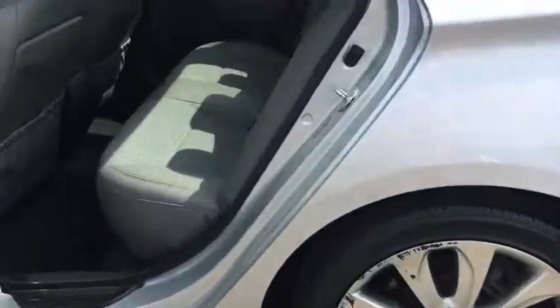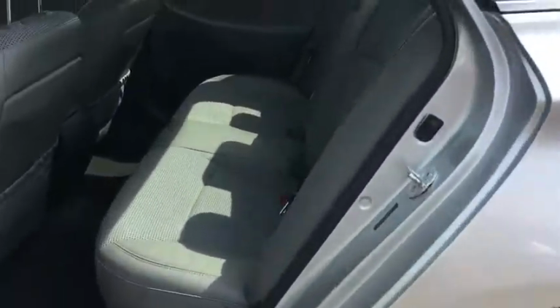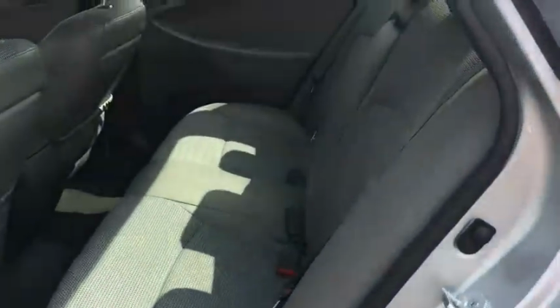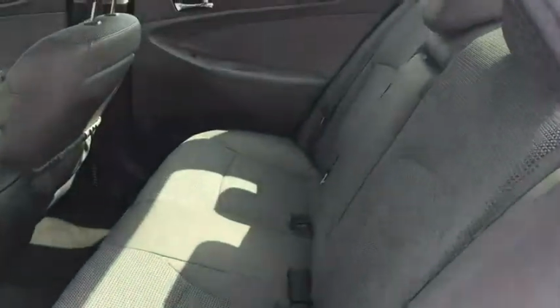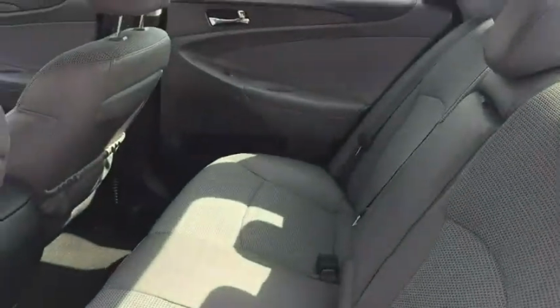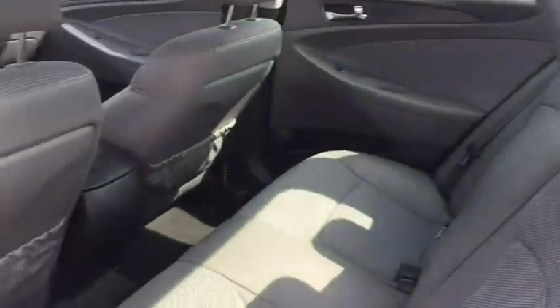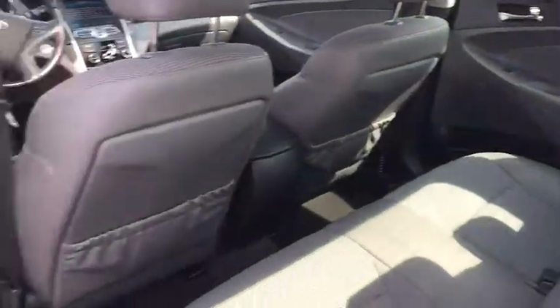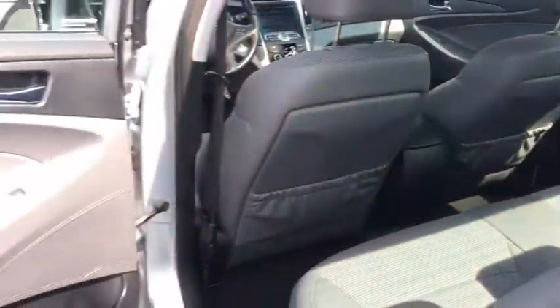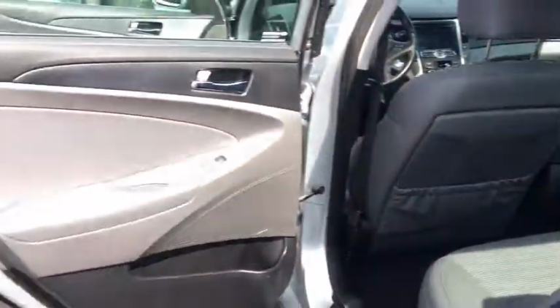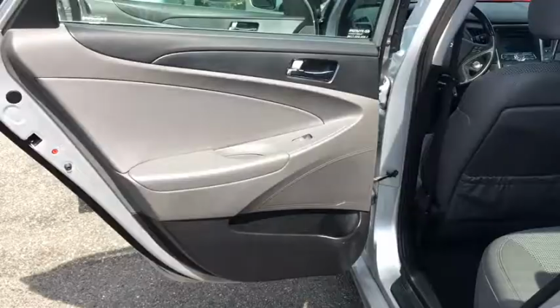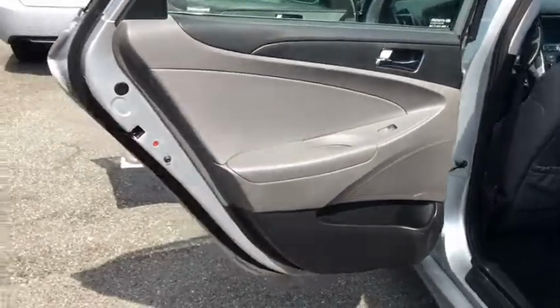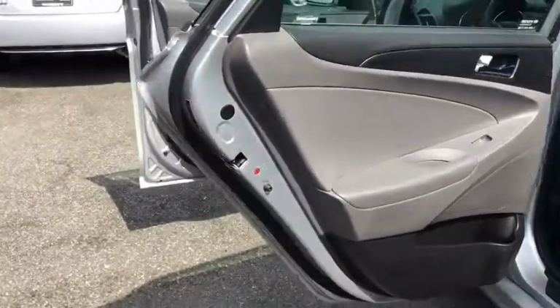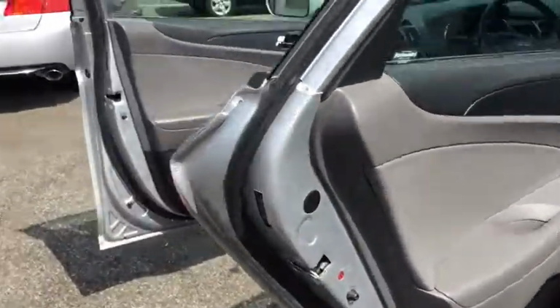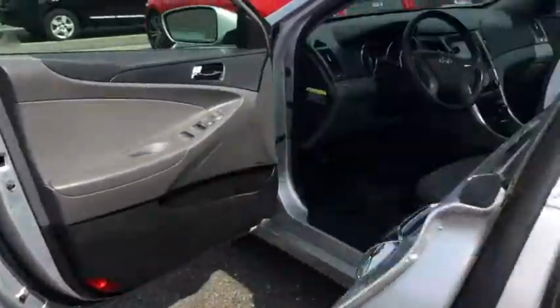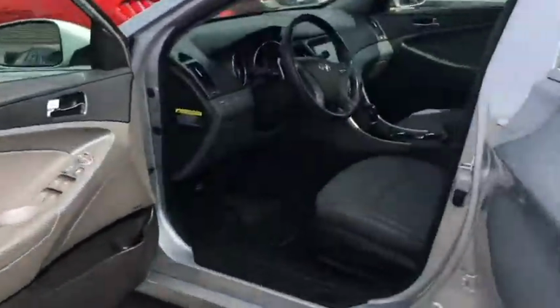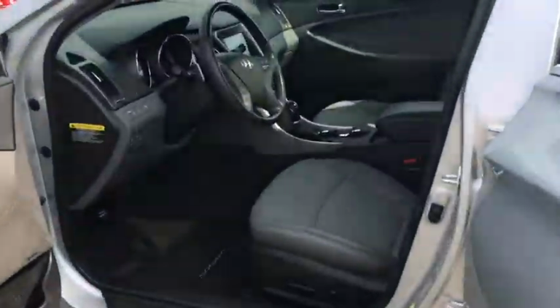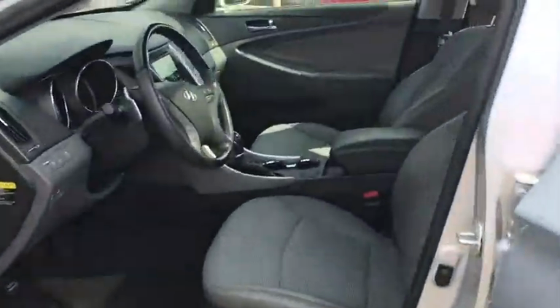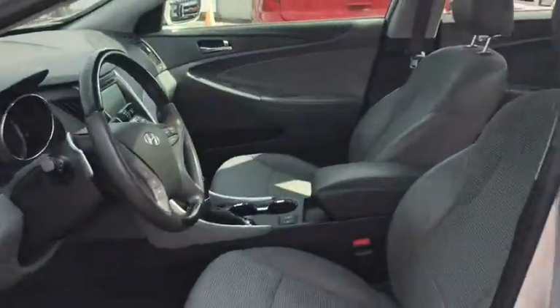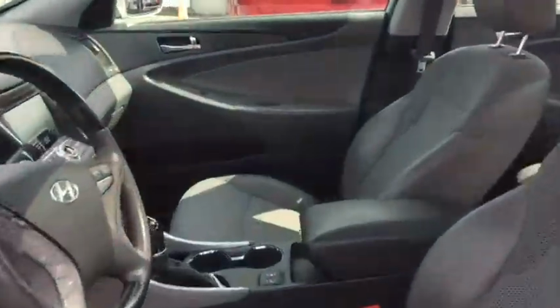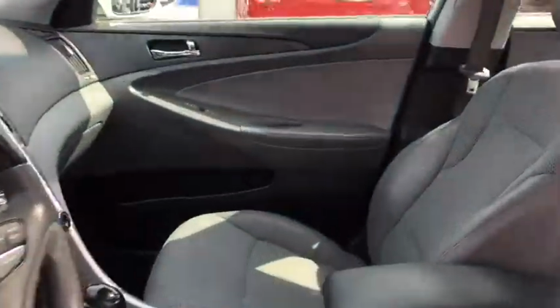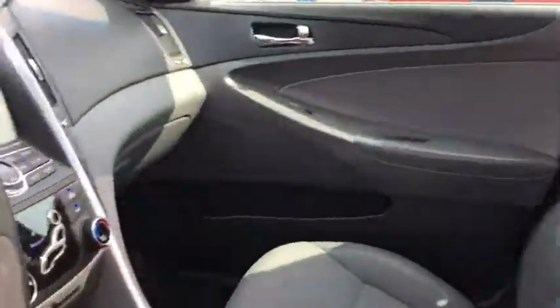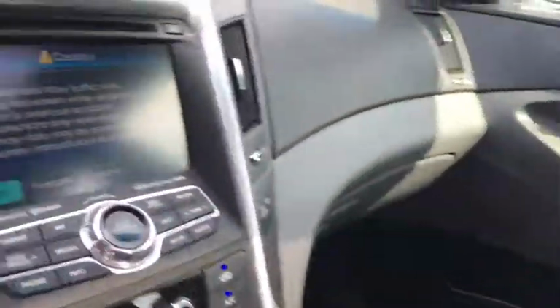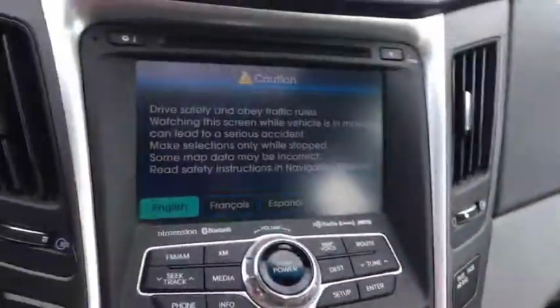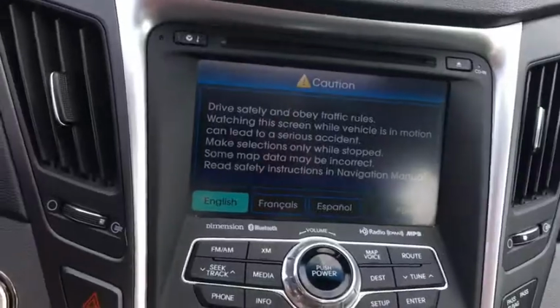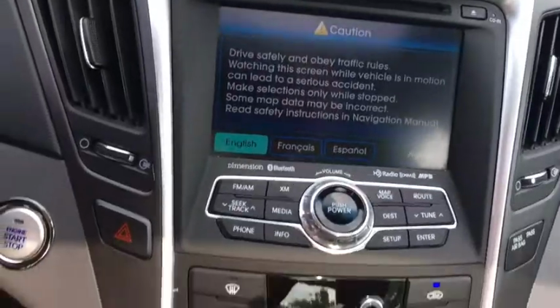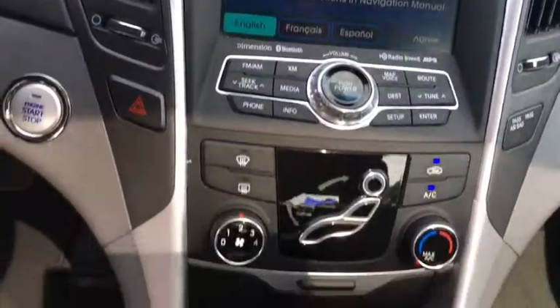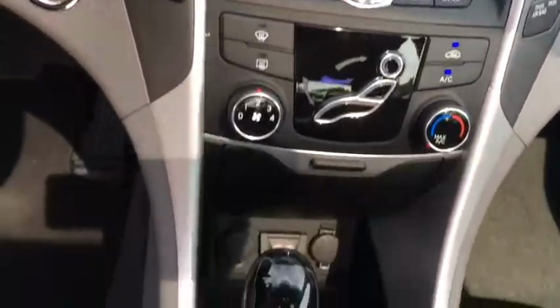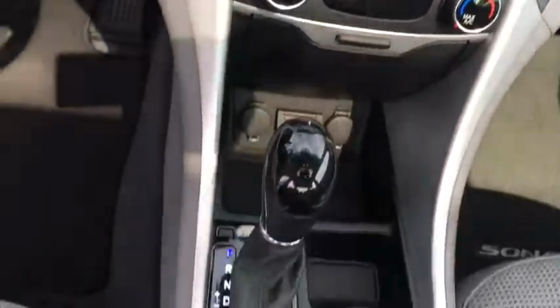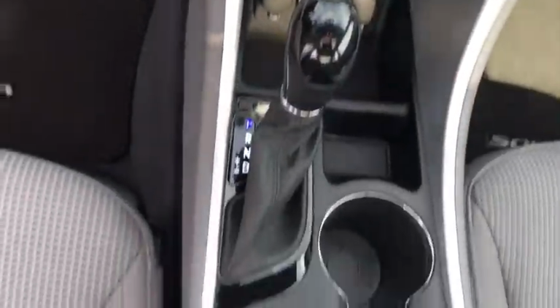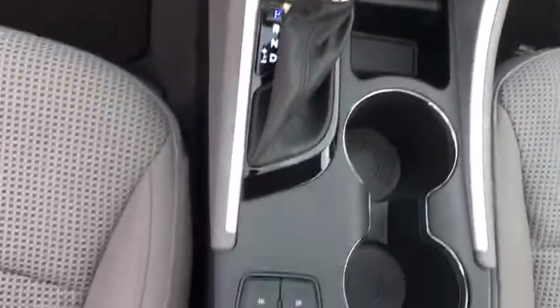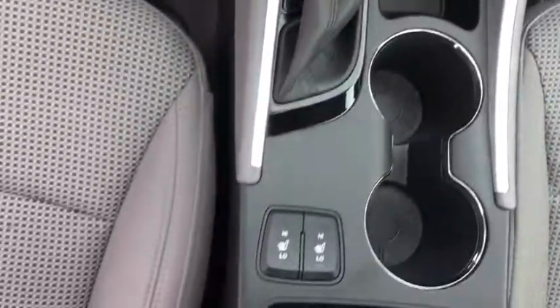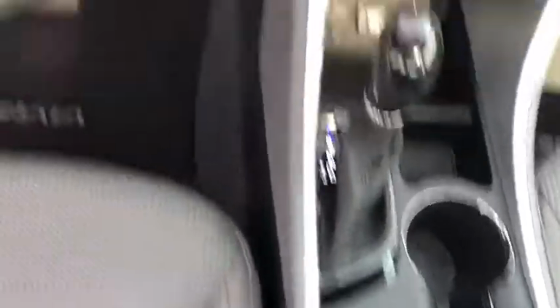Here are some of this vehicle's great options: stability control, traction control, keyless entry, steering wheel audio controls, anti-lock braking system, Bluetooth, leather-wrapped steering wheel, and adjustable steering wheel.